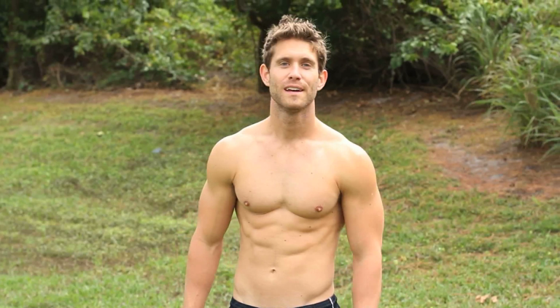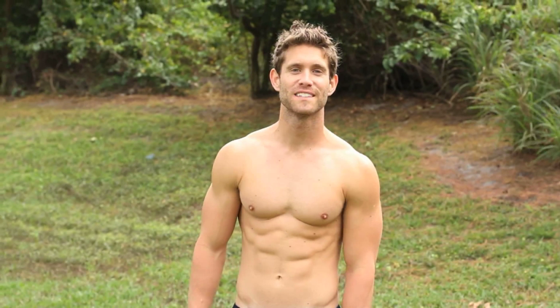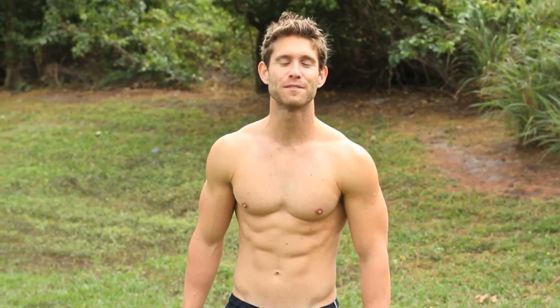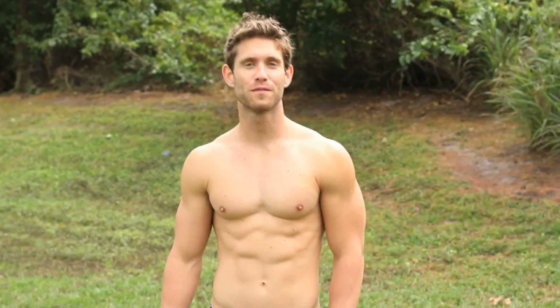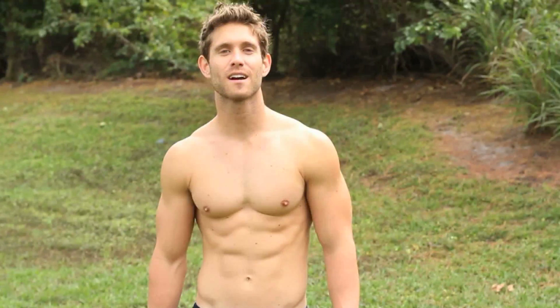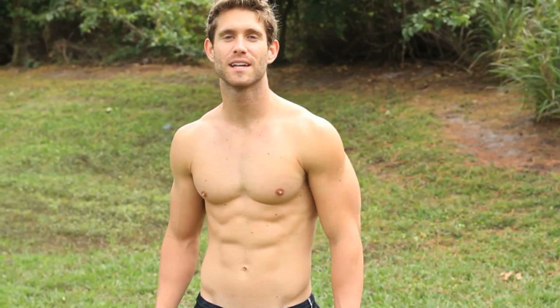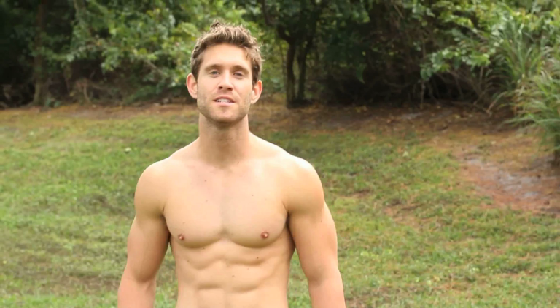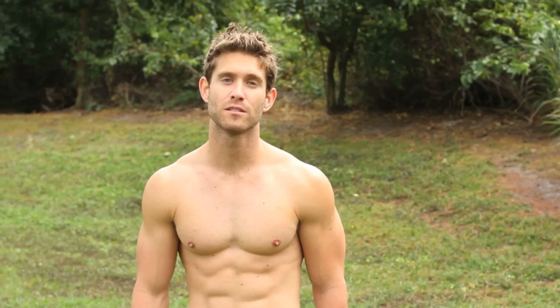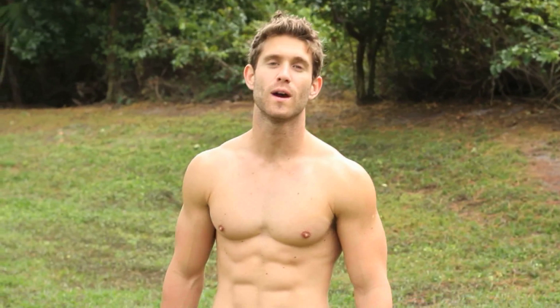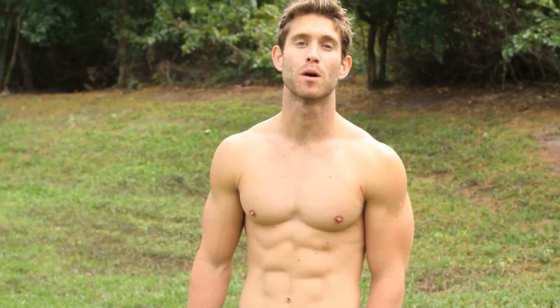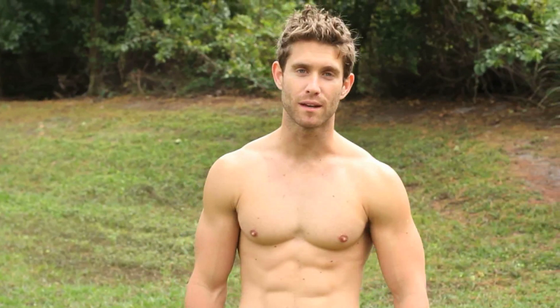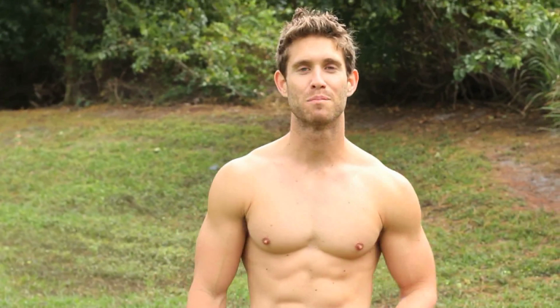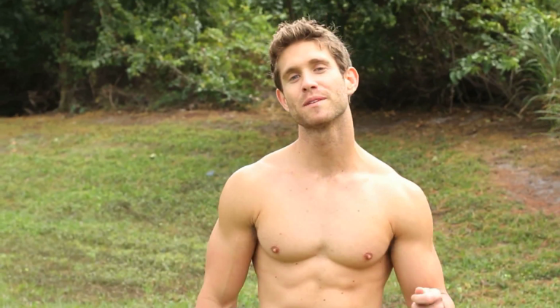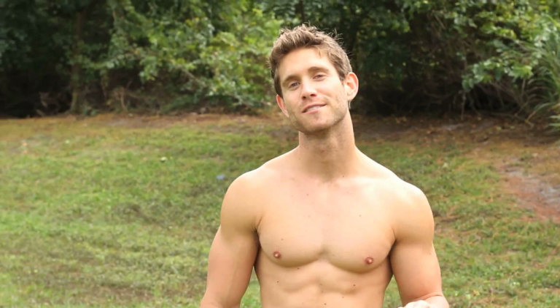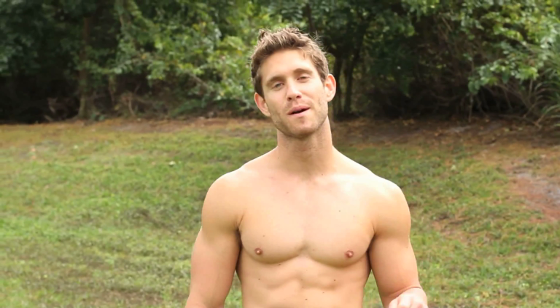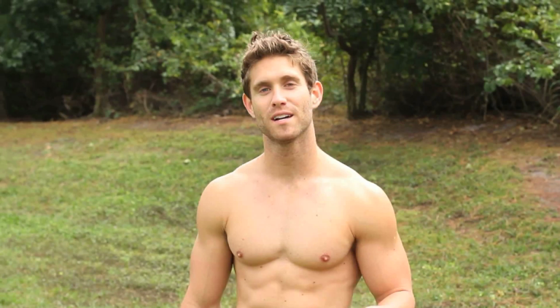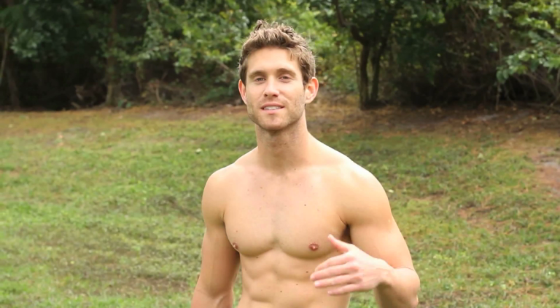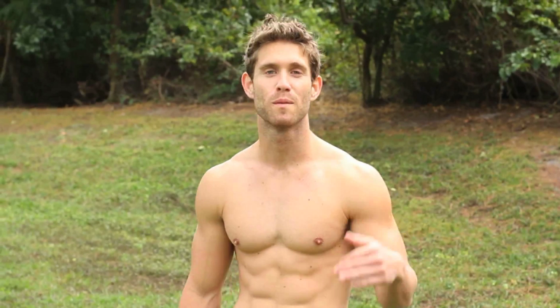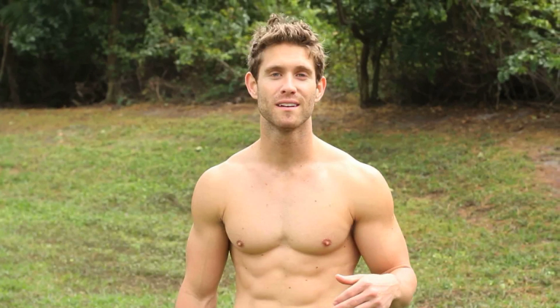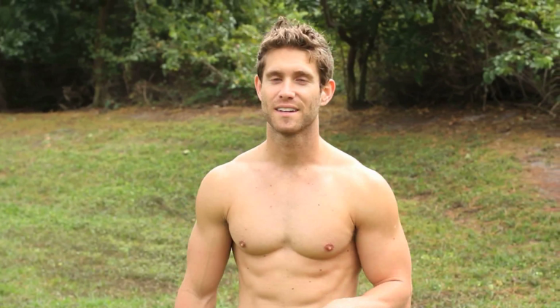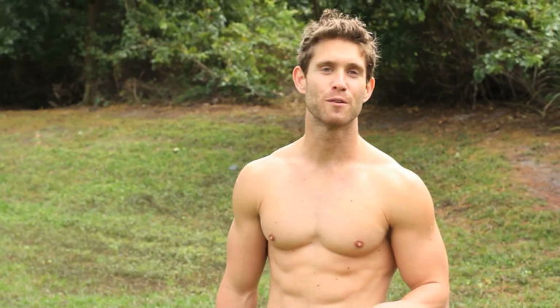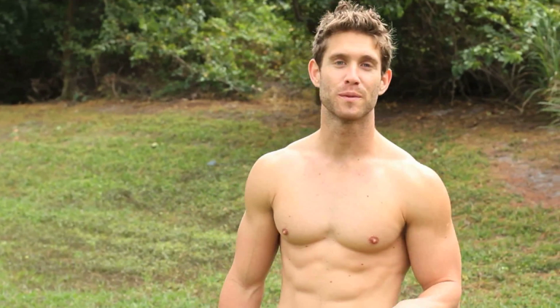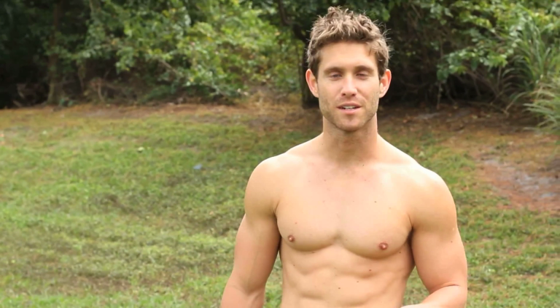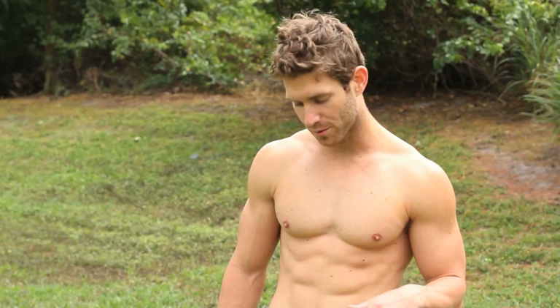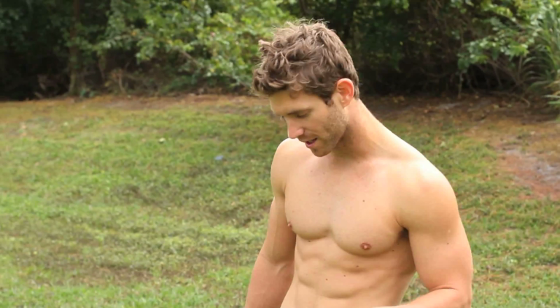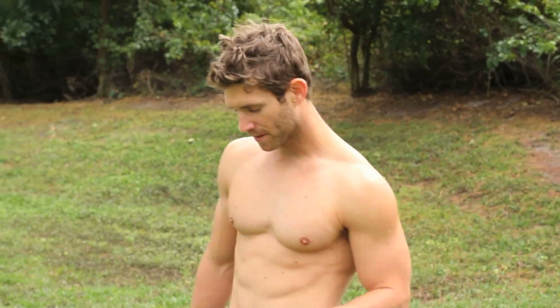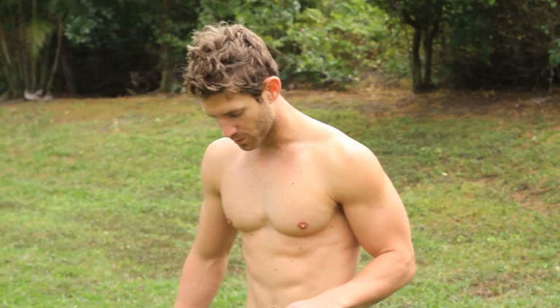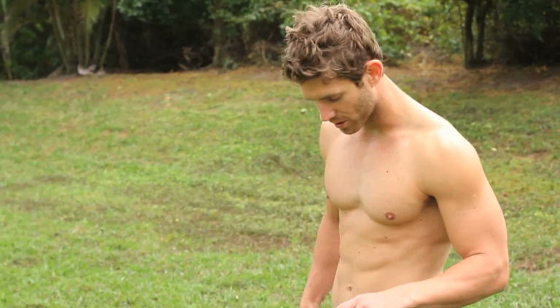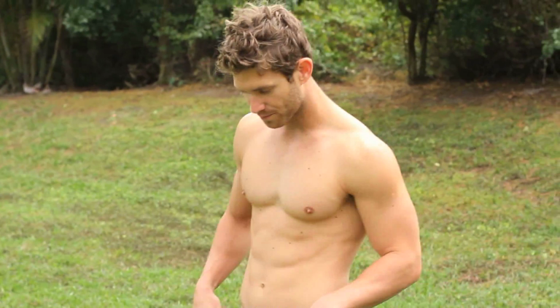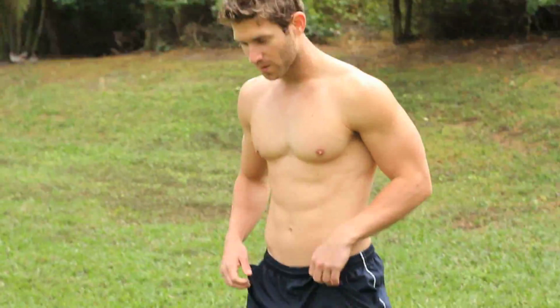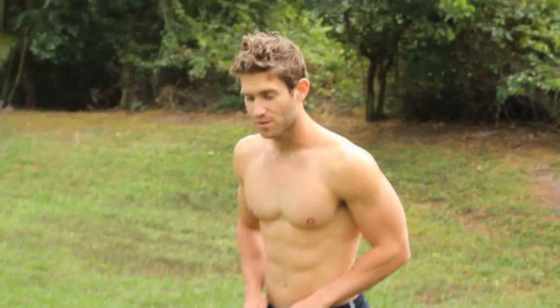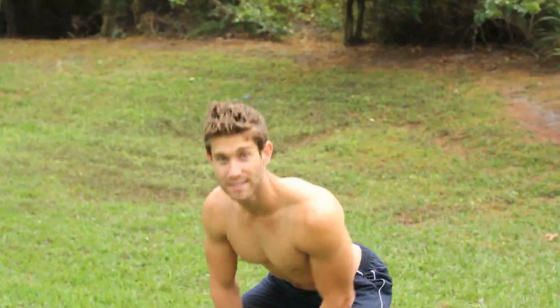Hey what's up guys, it's CJ from KoglaFitness.com and today I'm going to teach you how to do a burpee. A burpee is something that I use in a lot of my workouts because it's a full body exercise — it gets every muscle basically in your body when you're doing it.